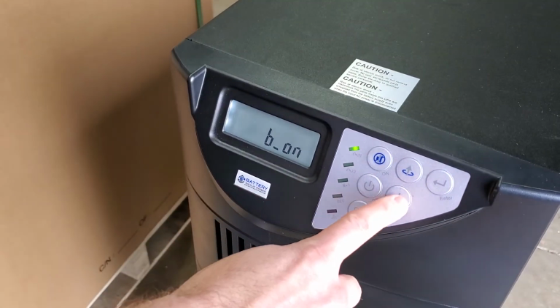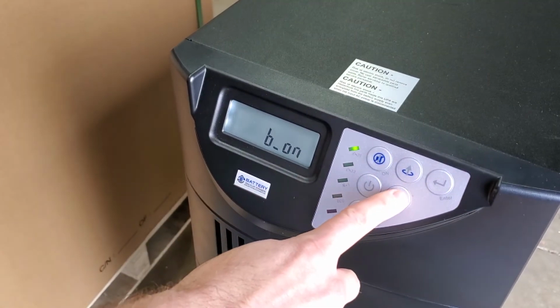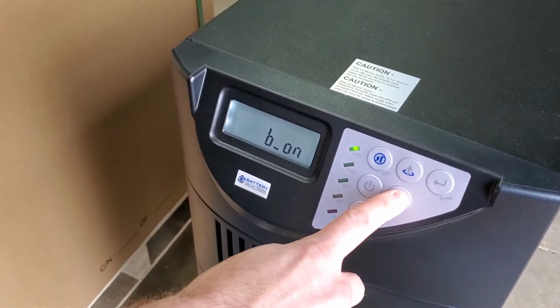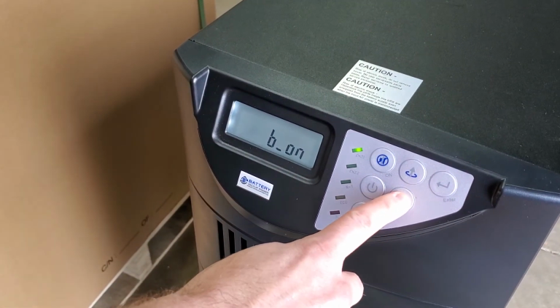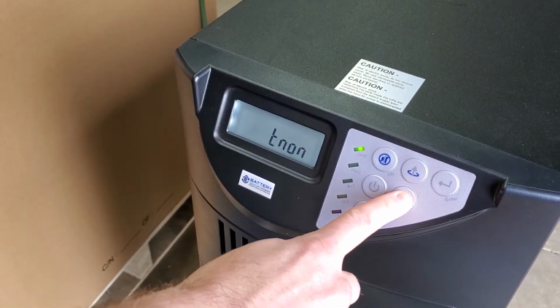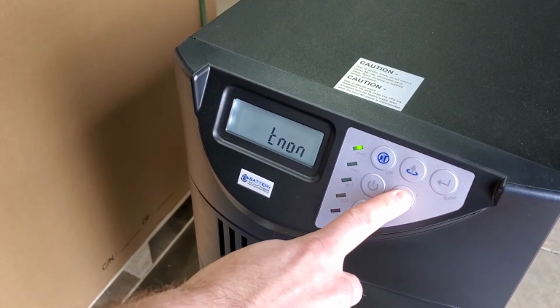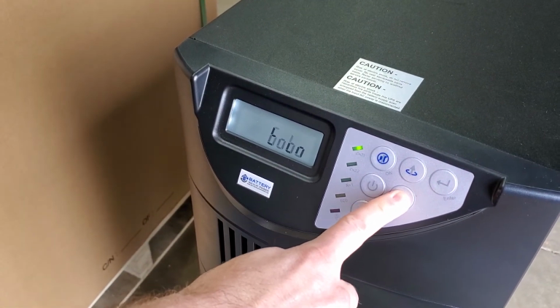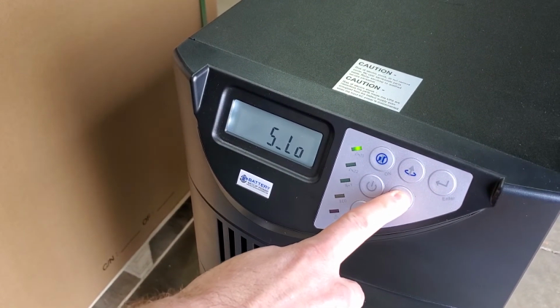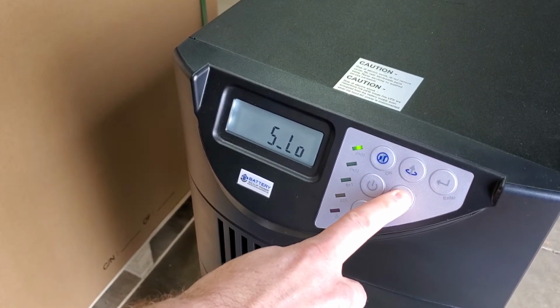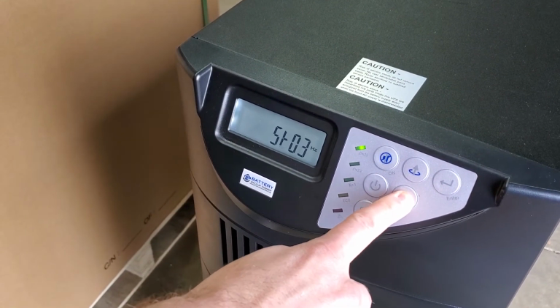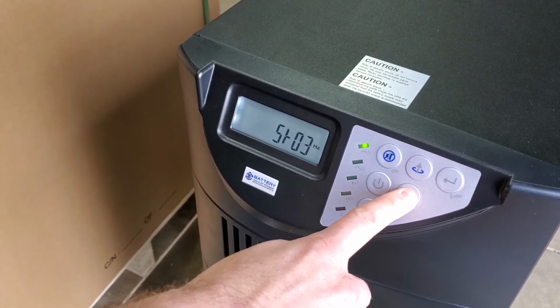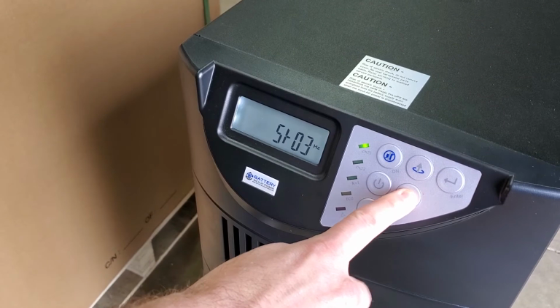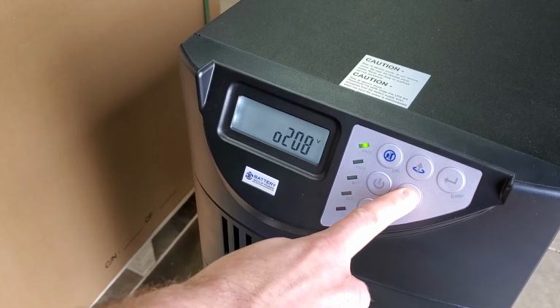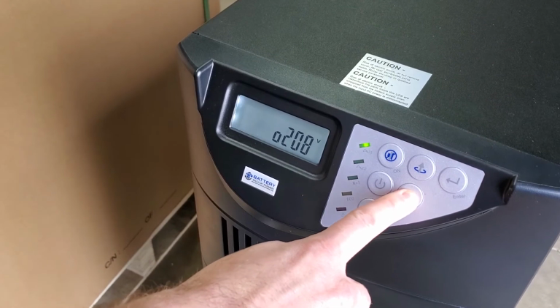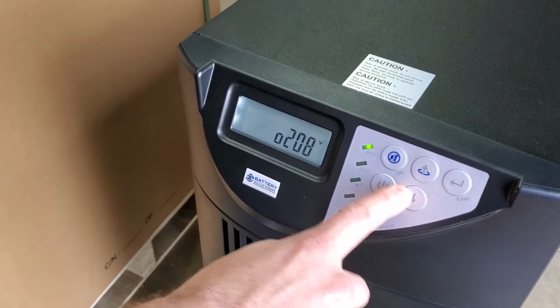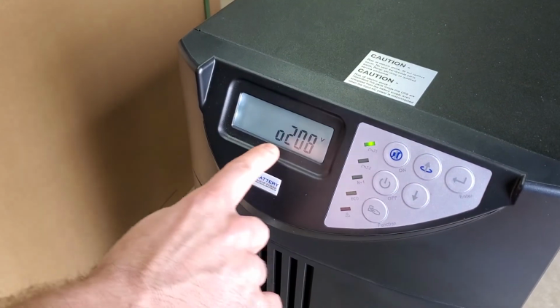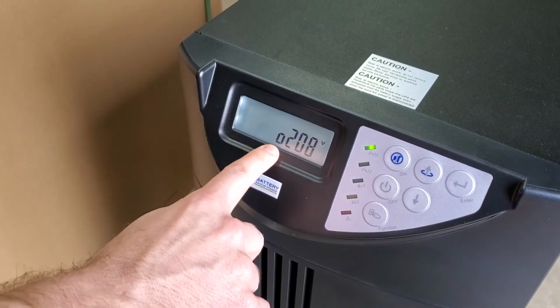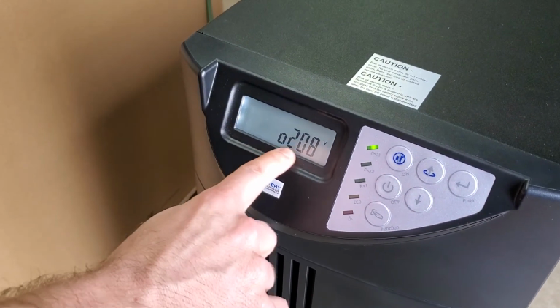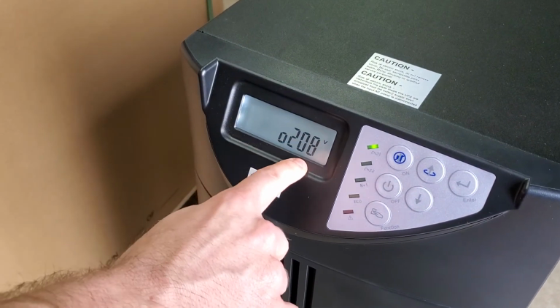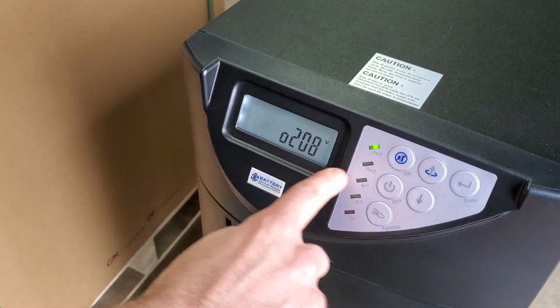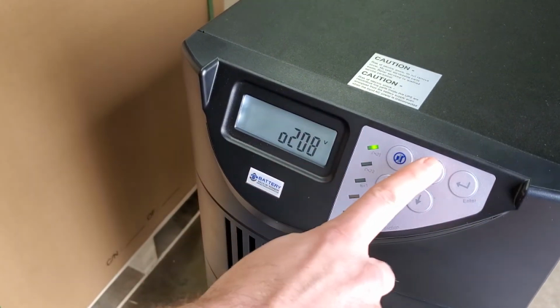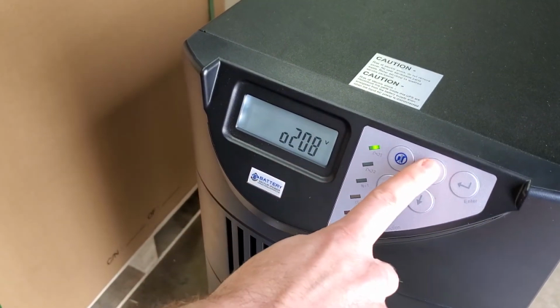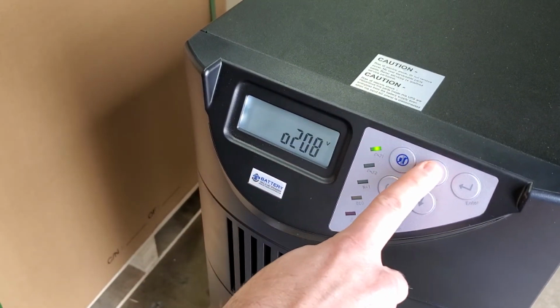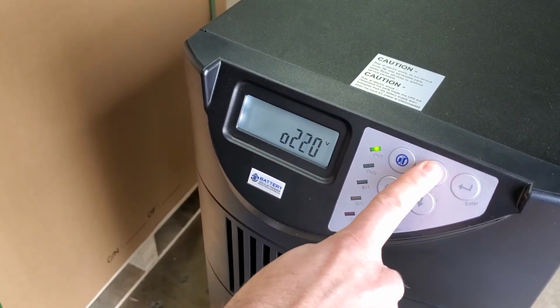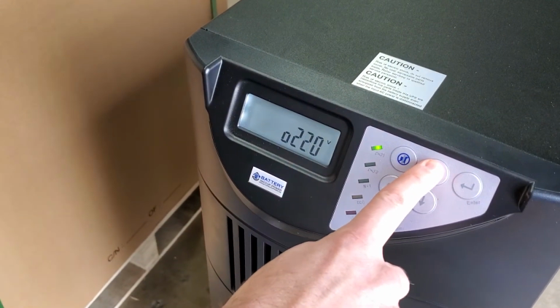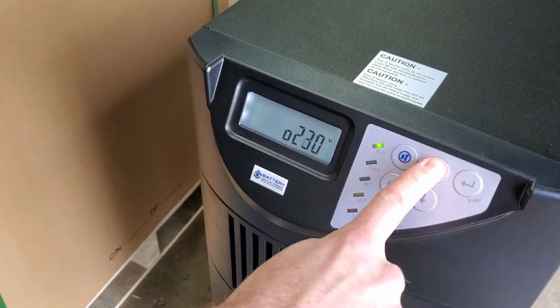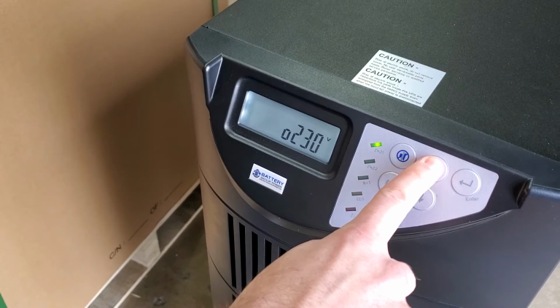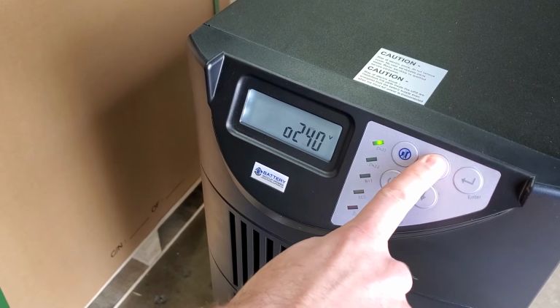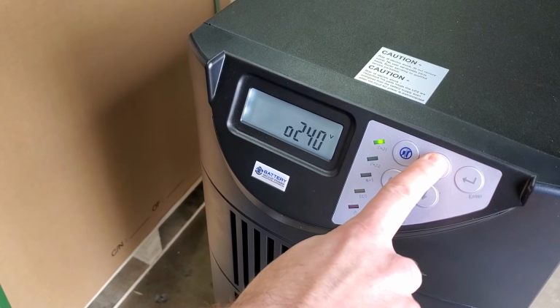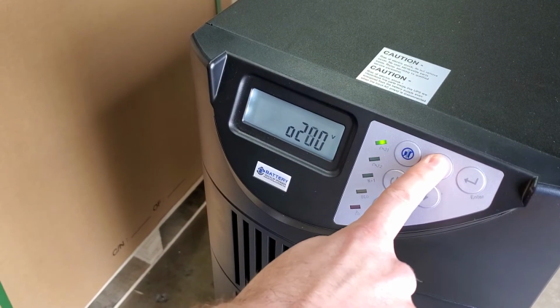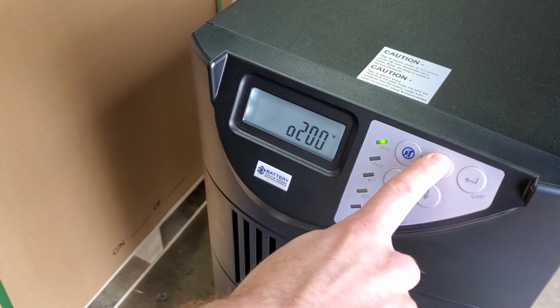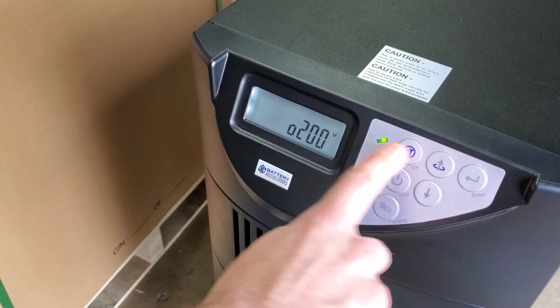Now hit the down arrow until you get to the output voltage setting. It currently shows output 208 — push the up arrow until you get to 200.